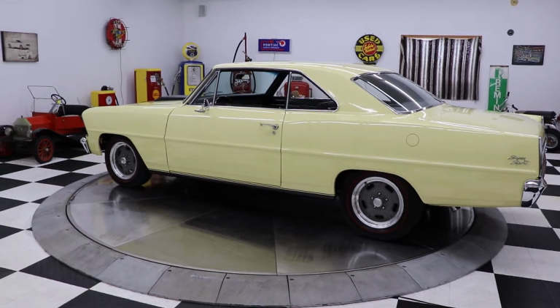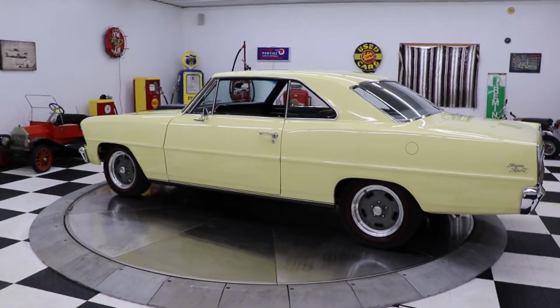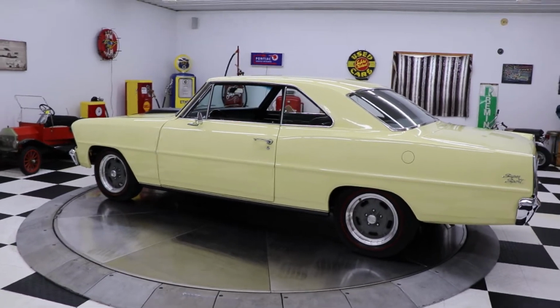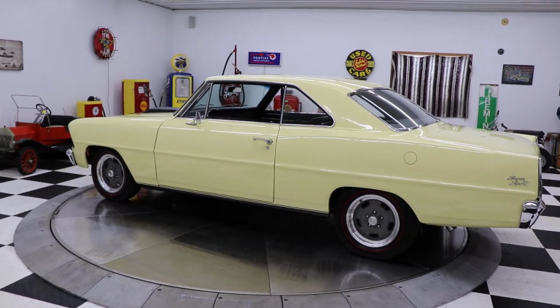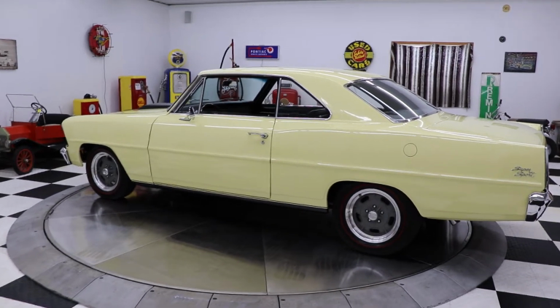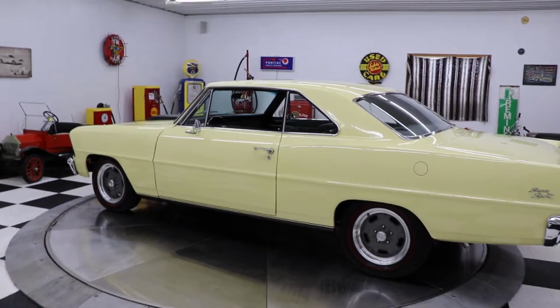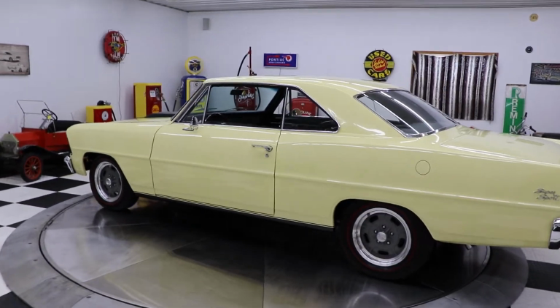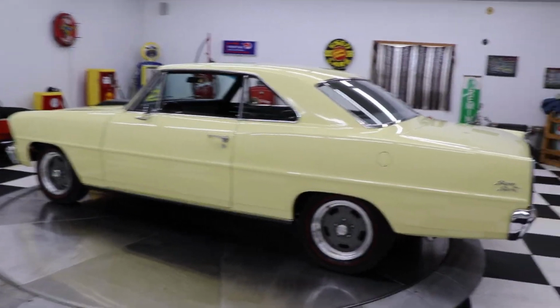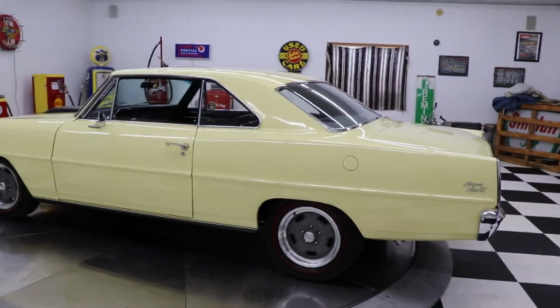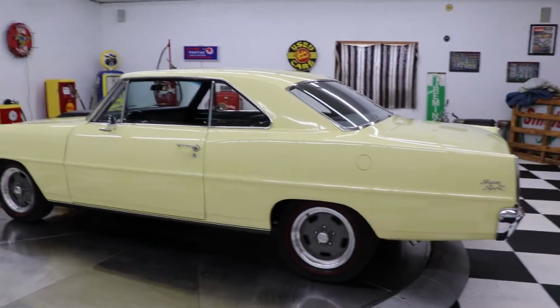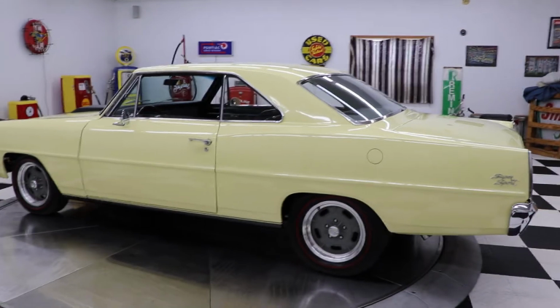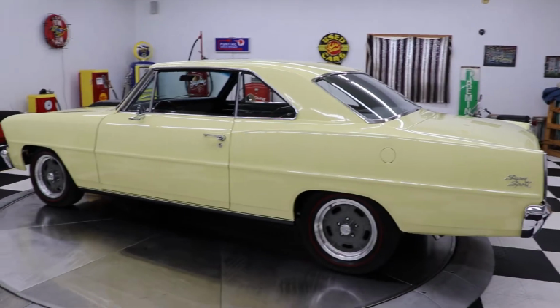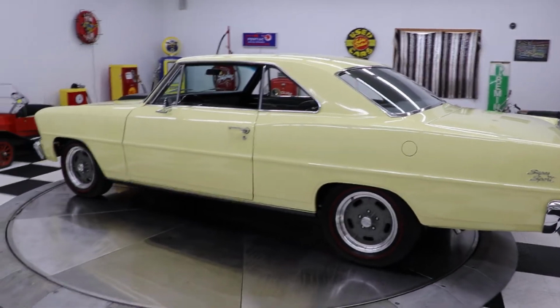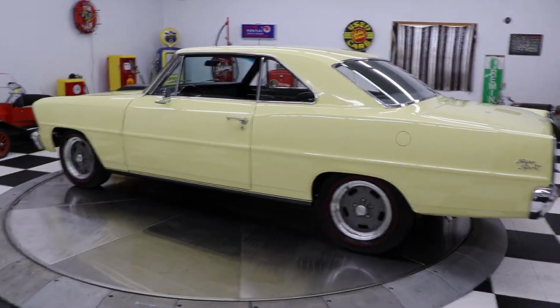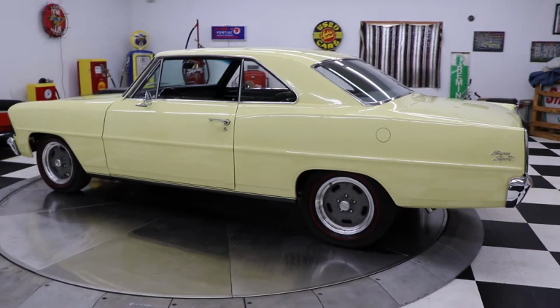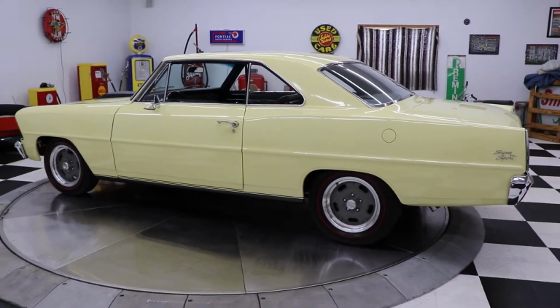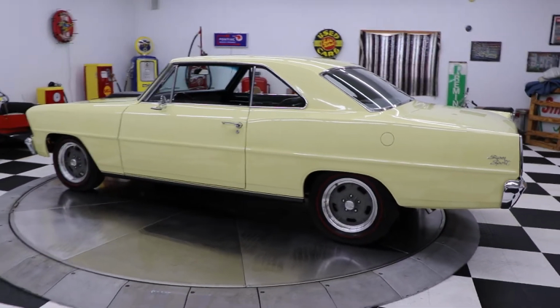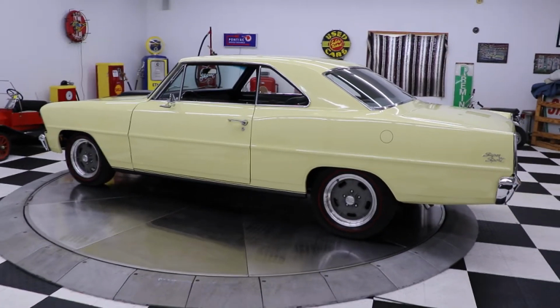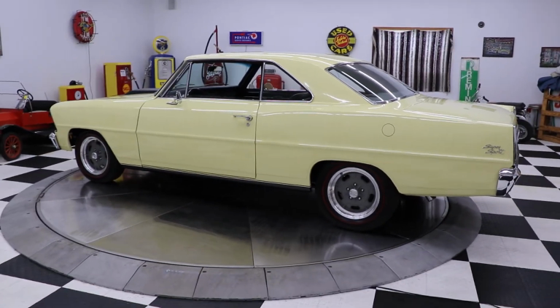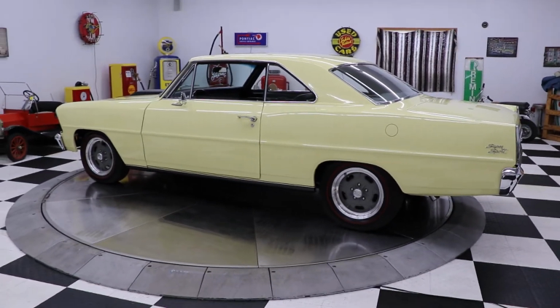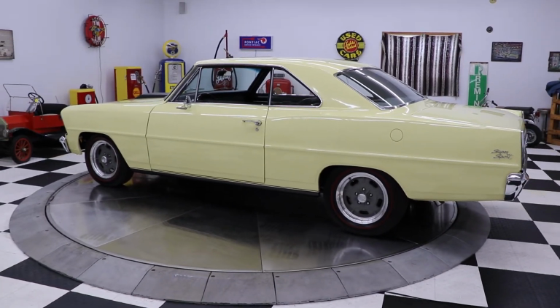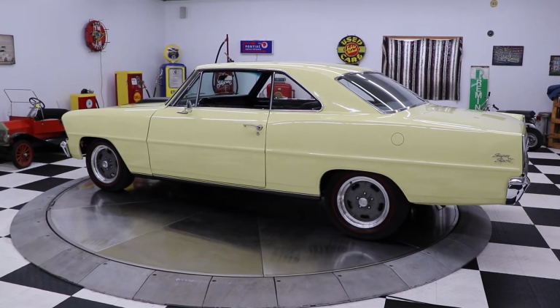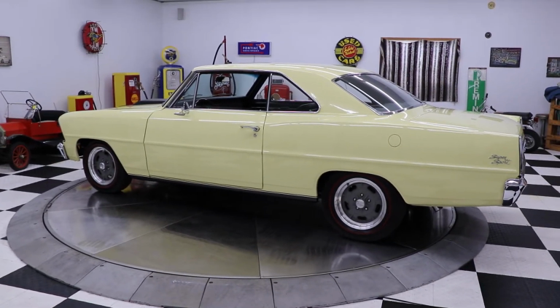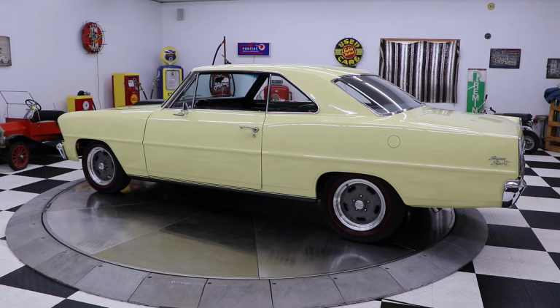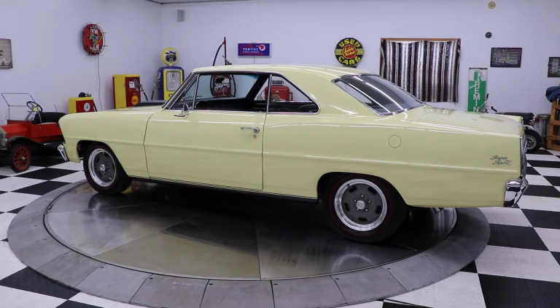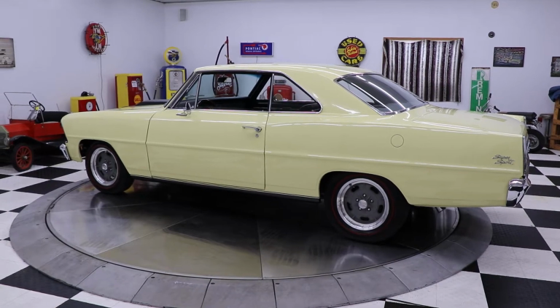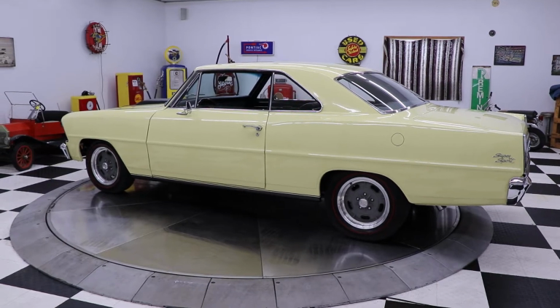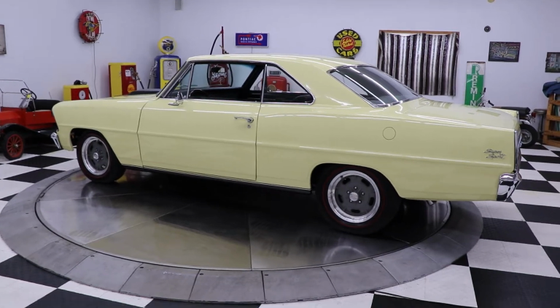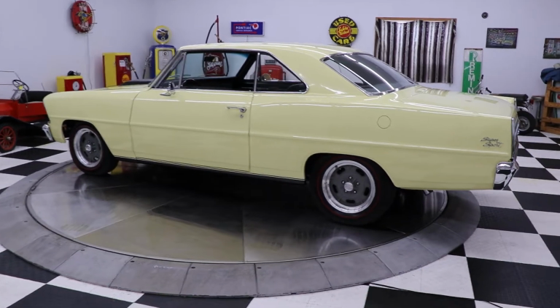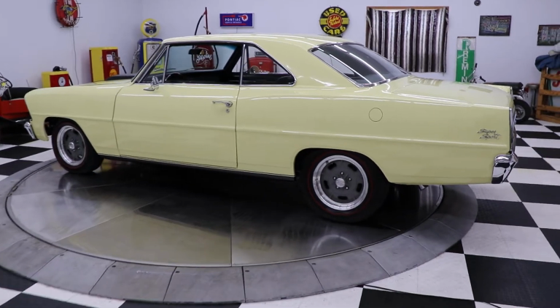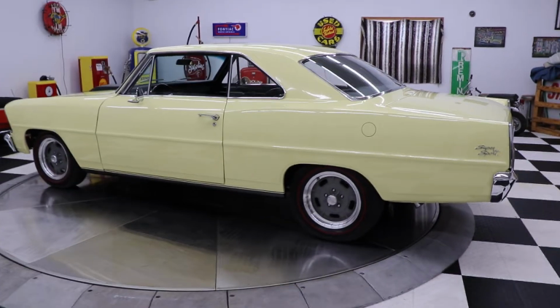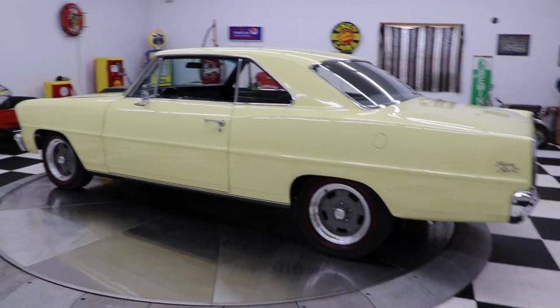Hello and good day to everybody. This is Travis filling in here for Adam today at Kenyans Auto, and I have a beautiful 1967 Chevy Nova Super Sport to show you.